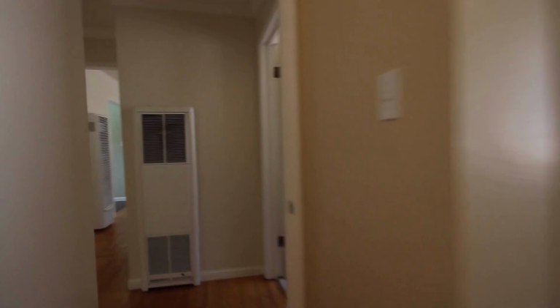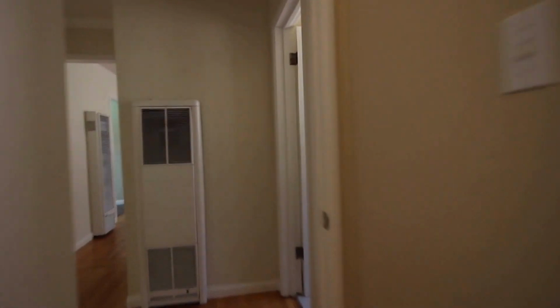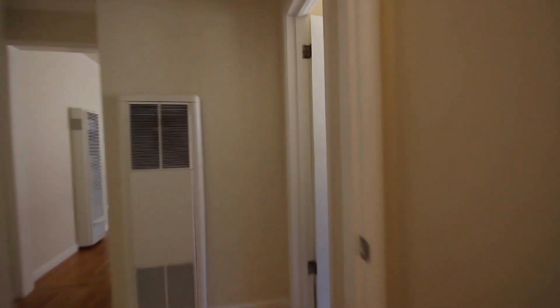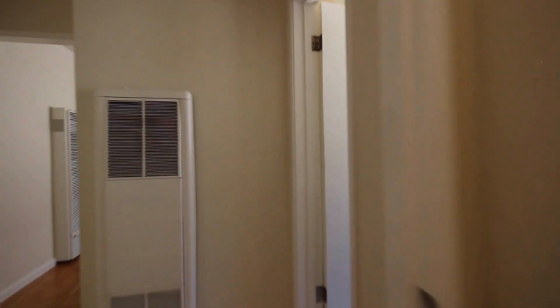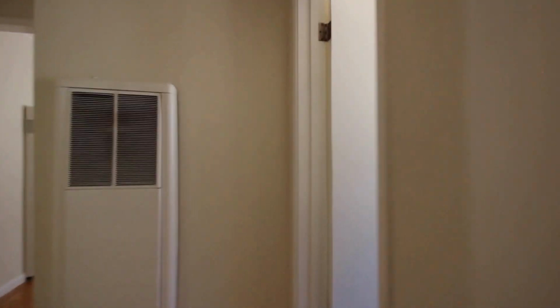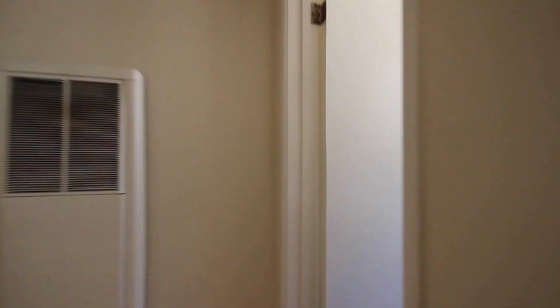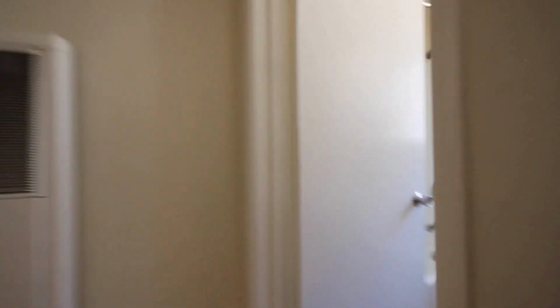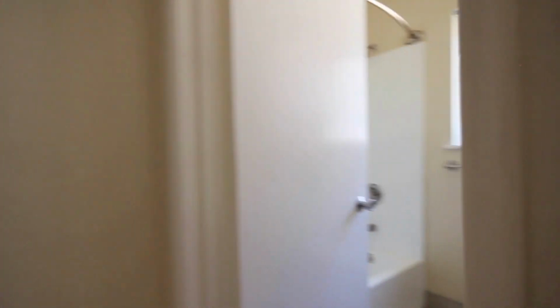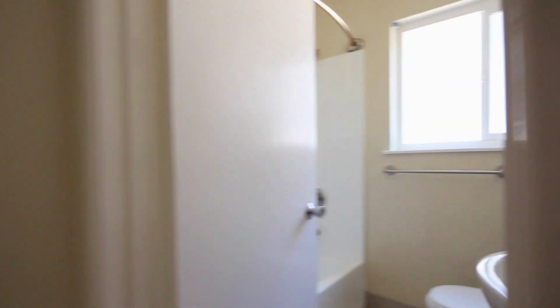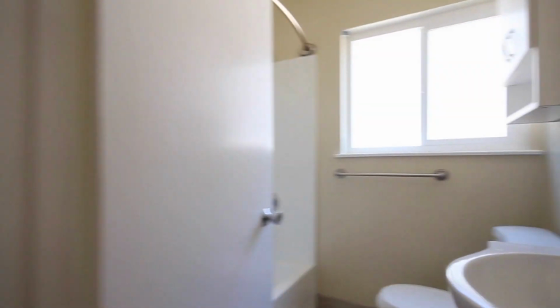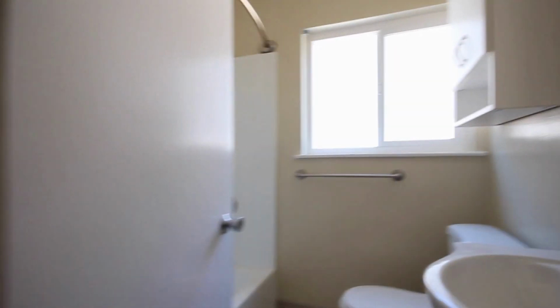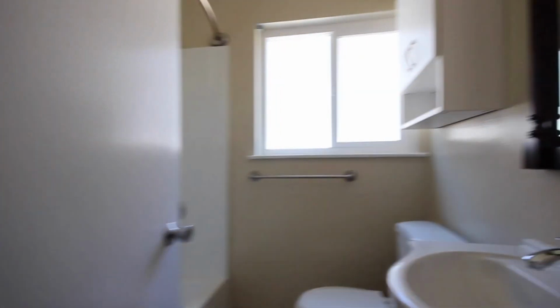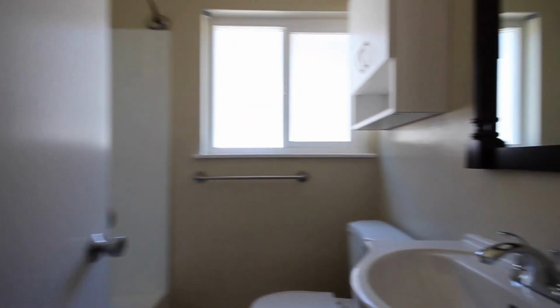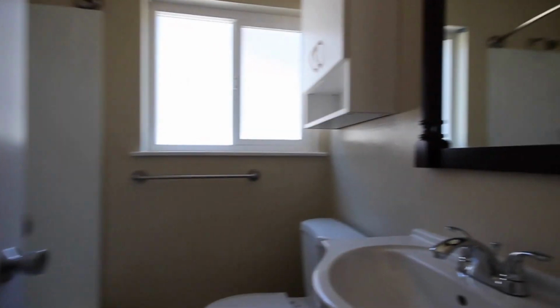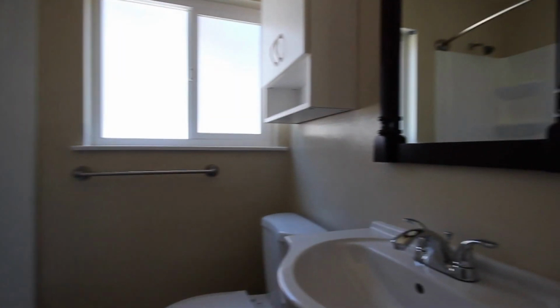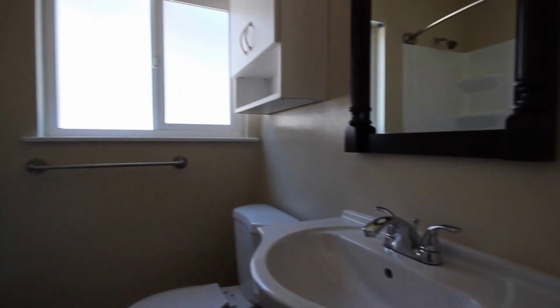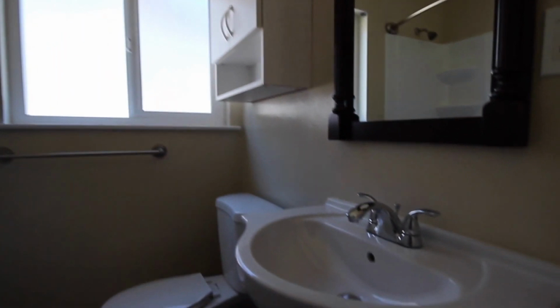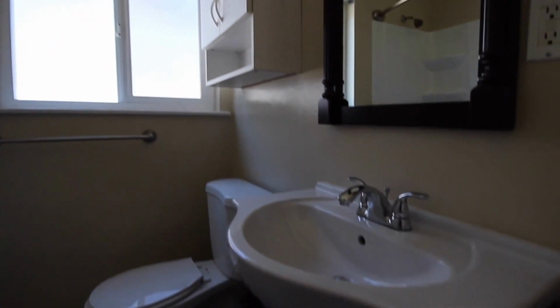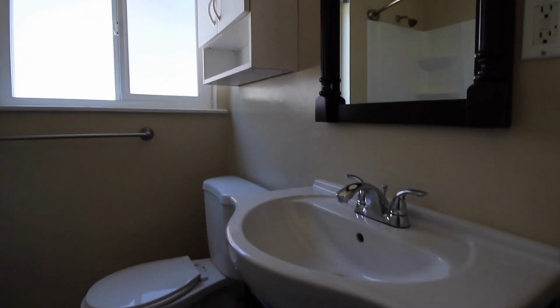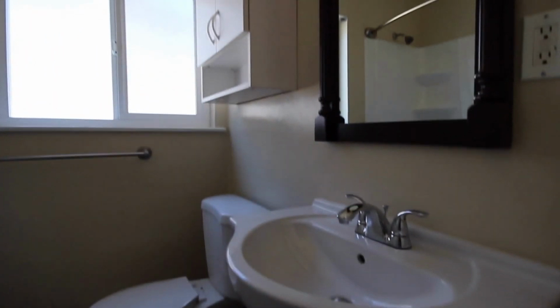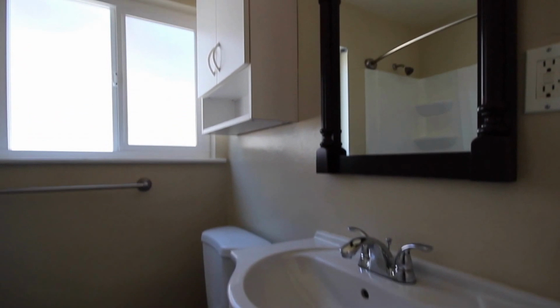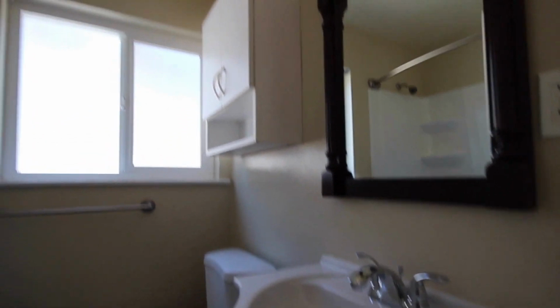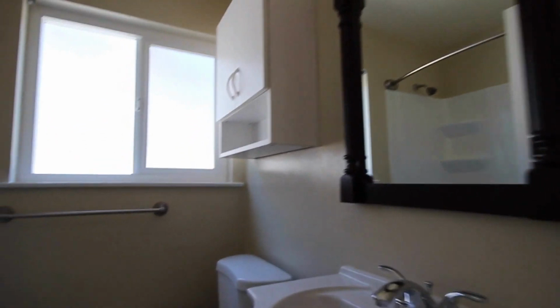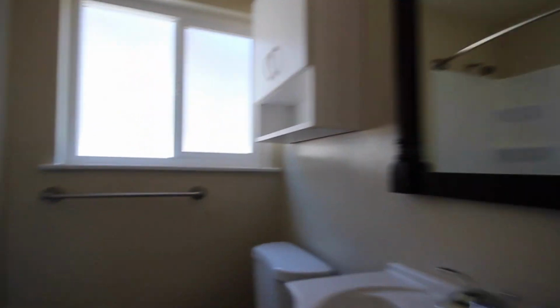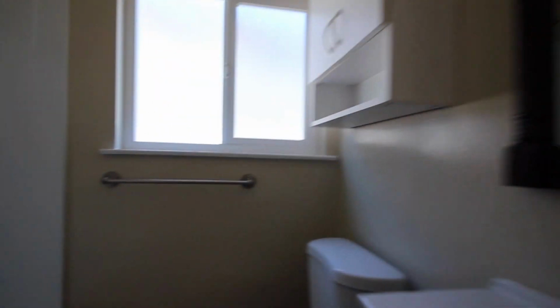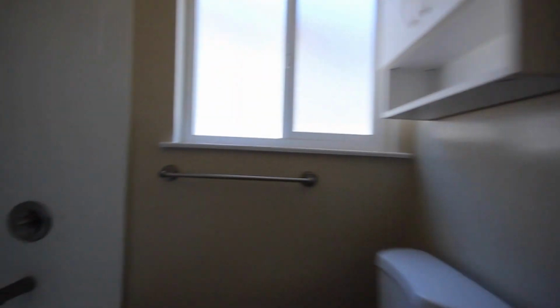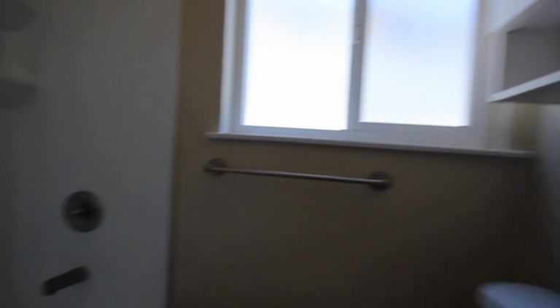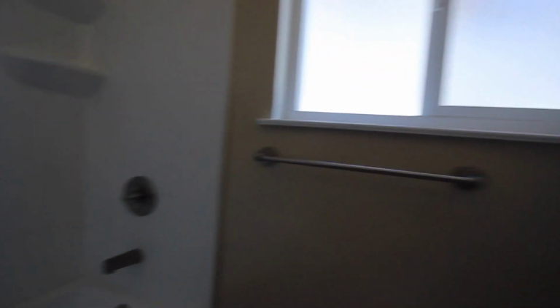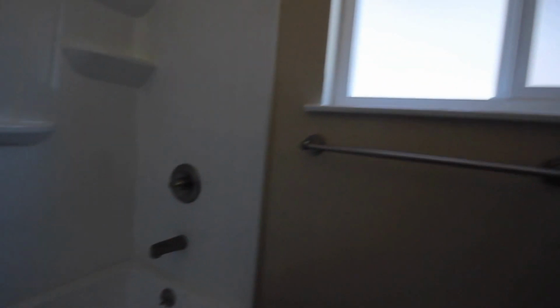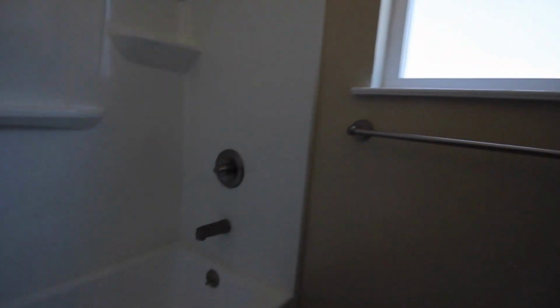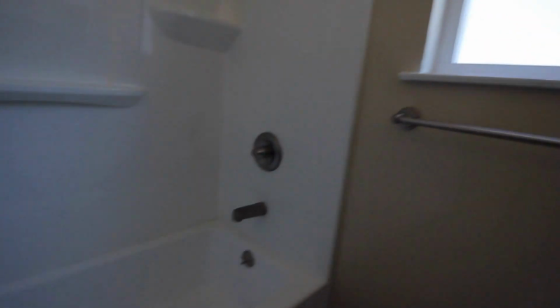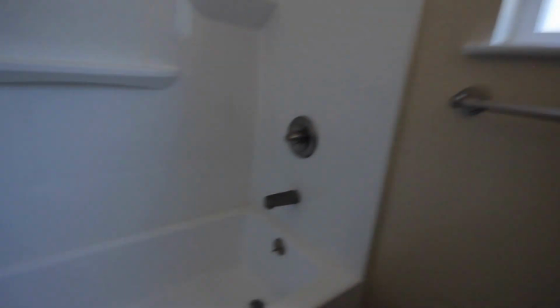Finally, we're going to finish up by taking a look at the bathroom. We do feature a shower over tub, and it has been recently updated.